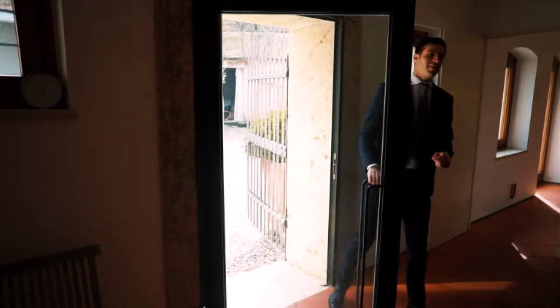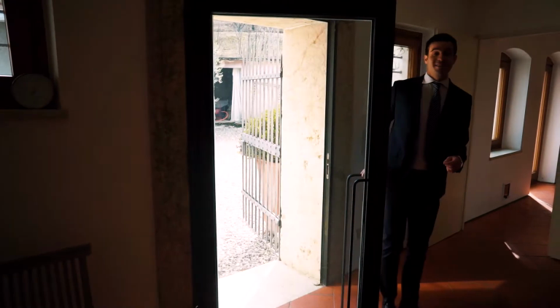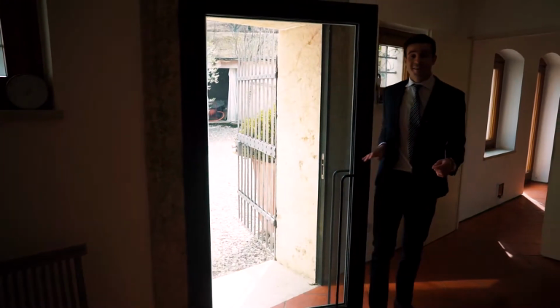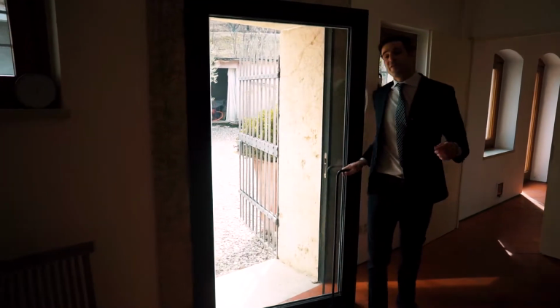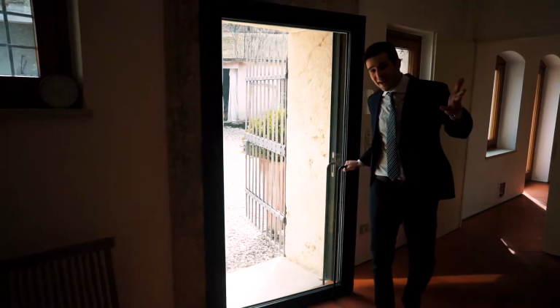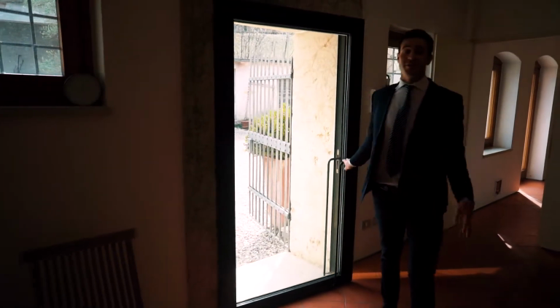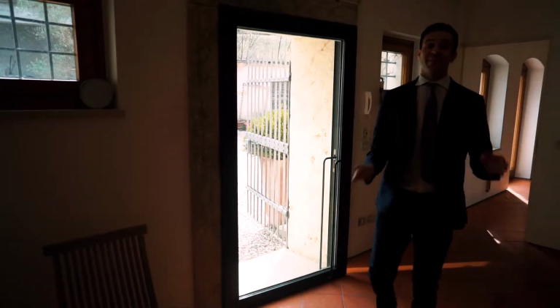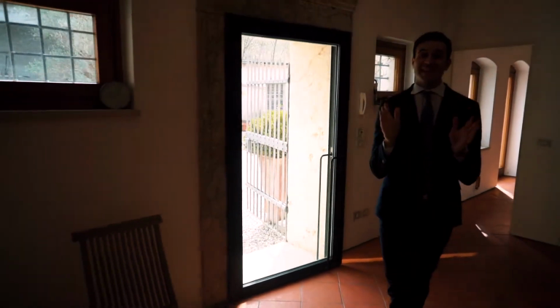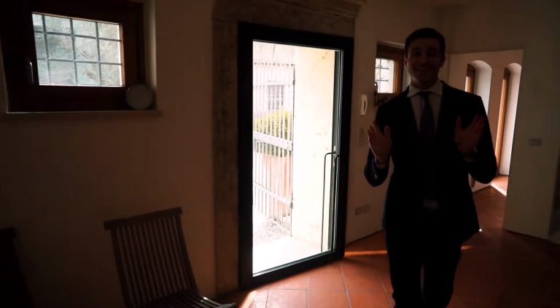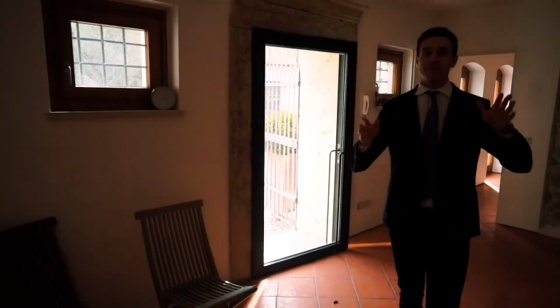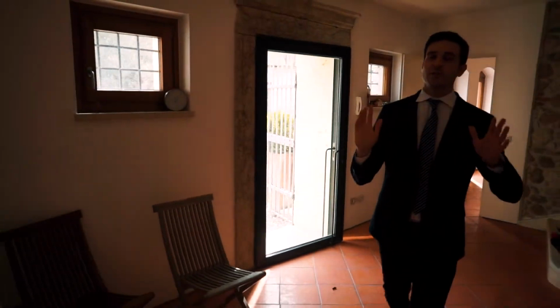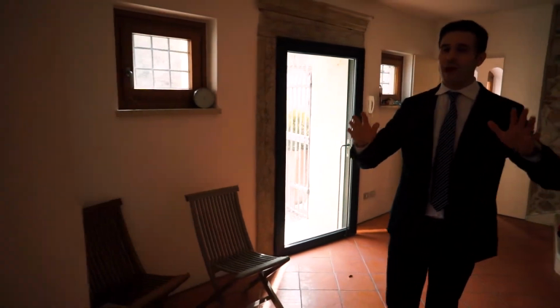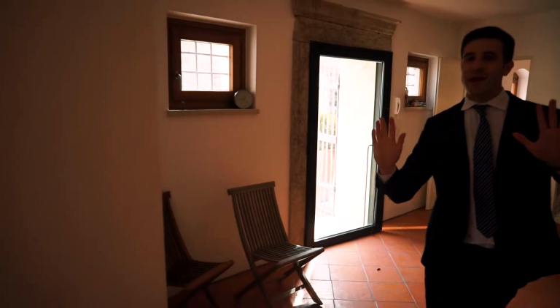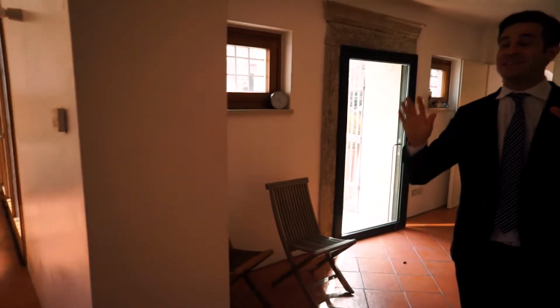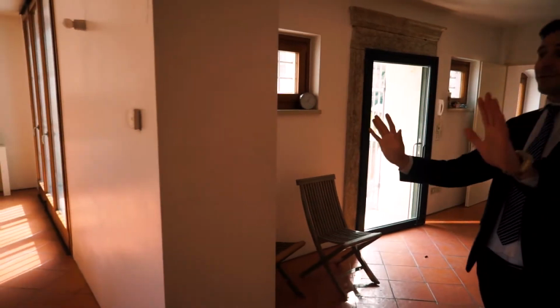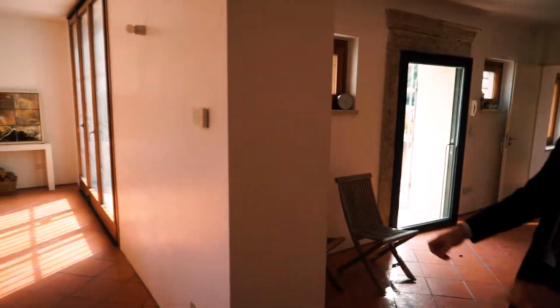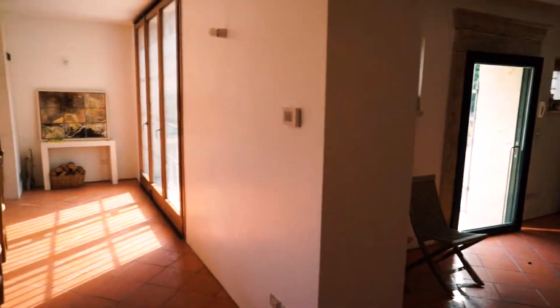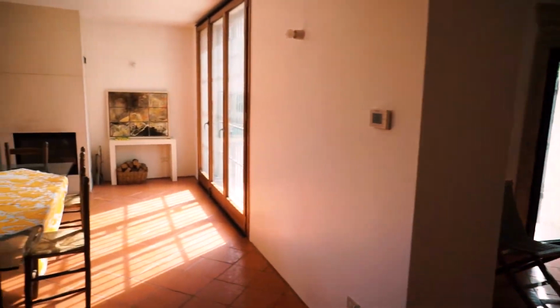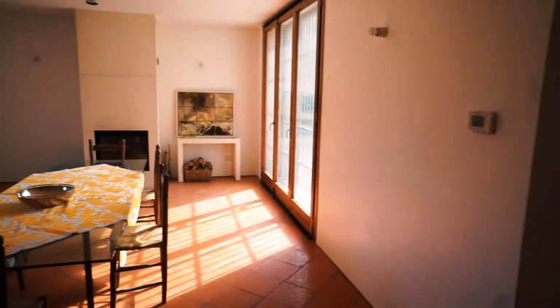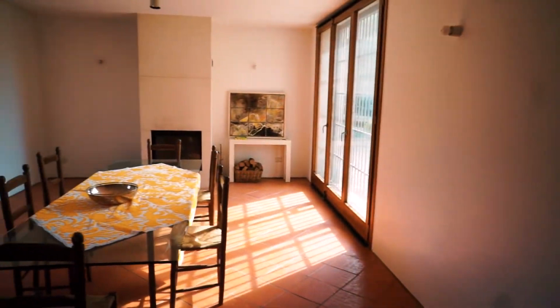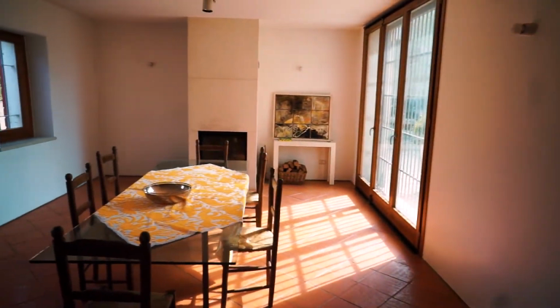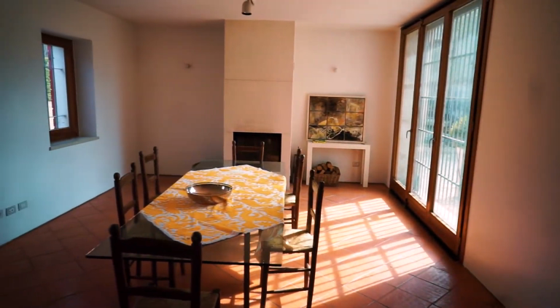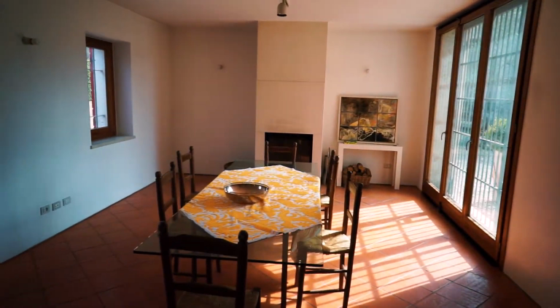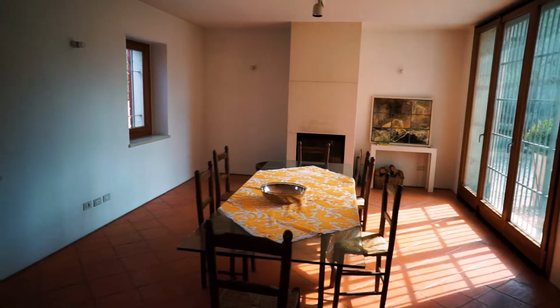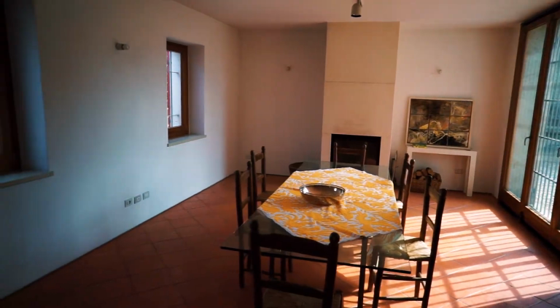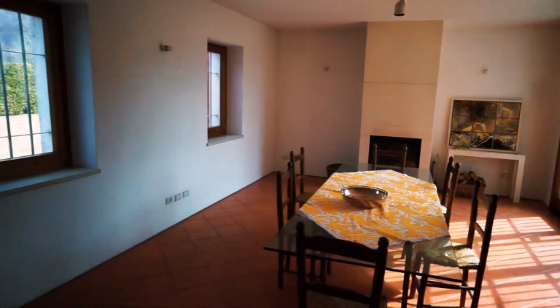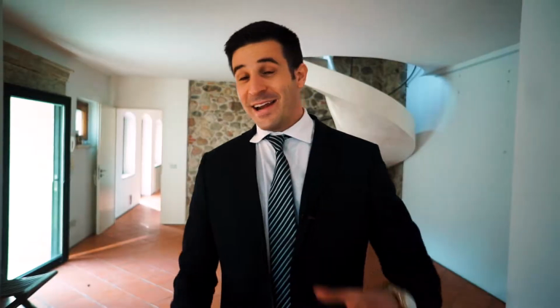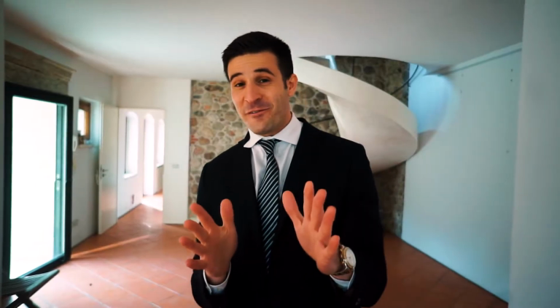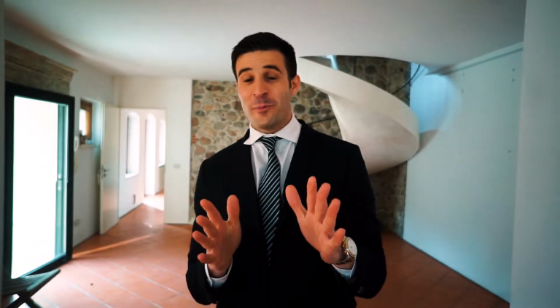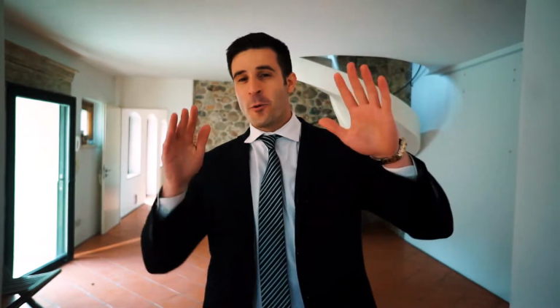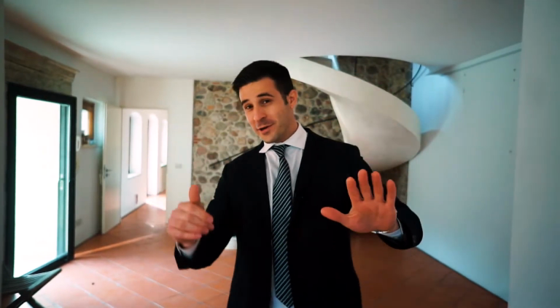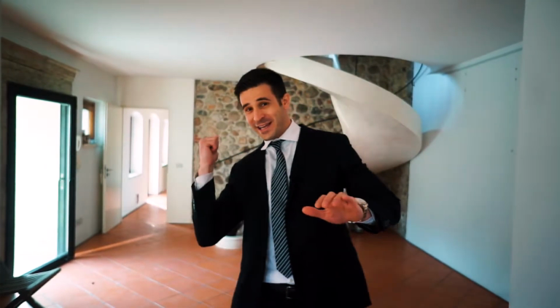Let's start with the main entrance that leads us to this beautiful and bright dining room with terracotta floors, fireplace, windows everywhere. And if you follow me, we're going to the kitchen!